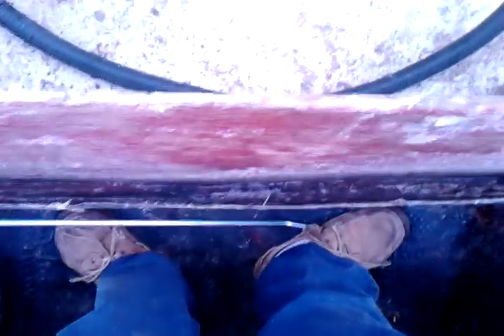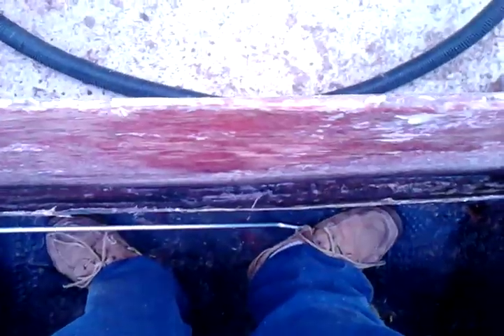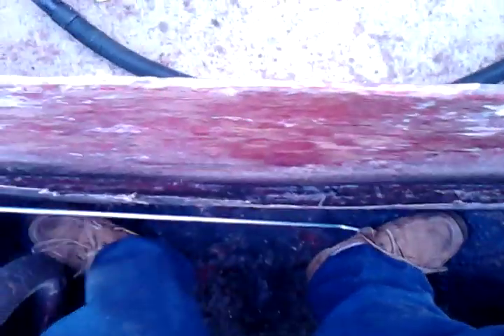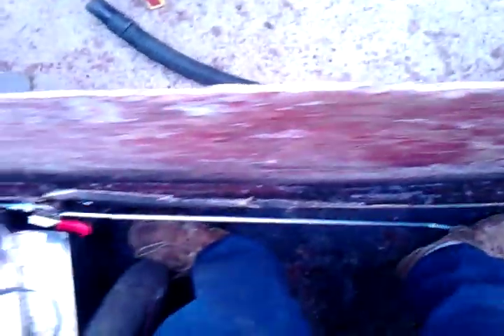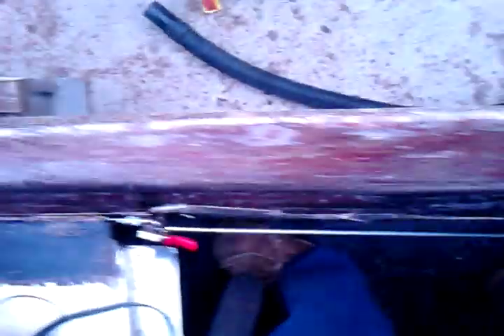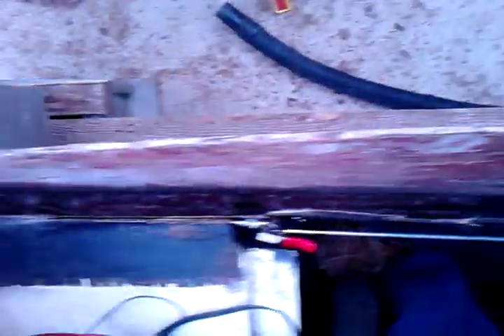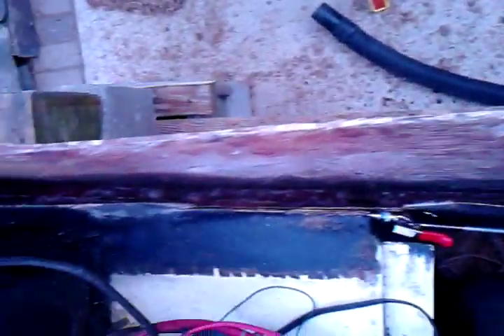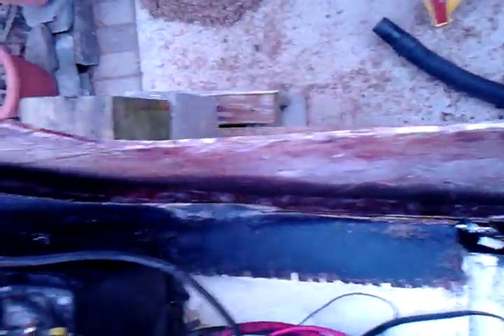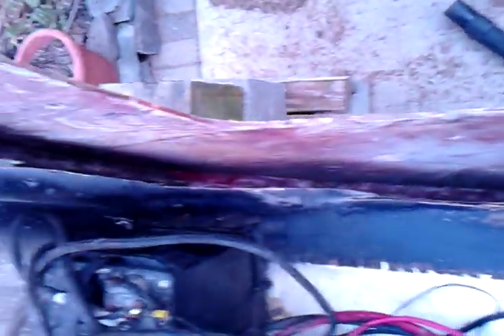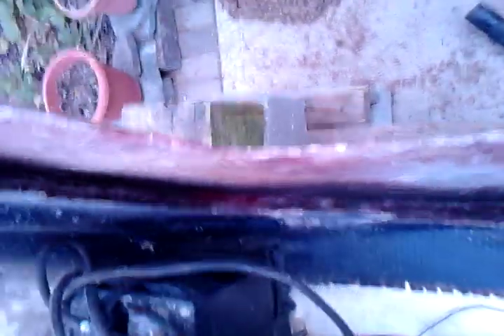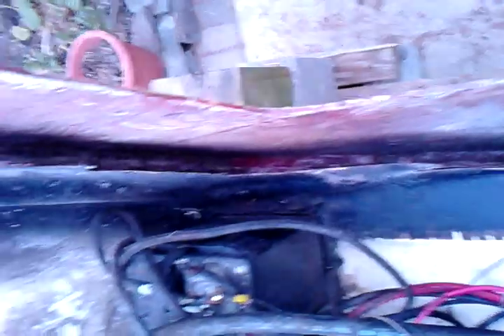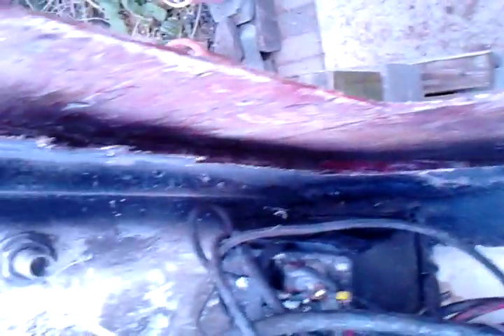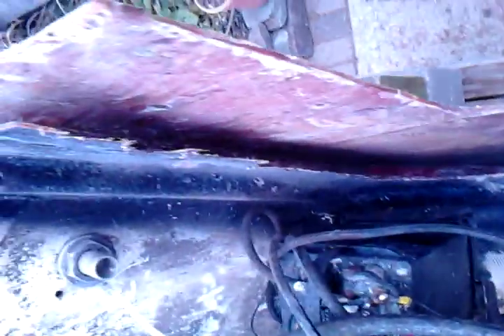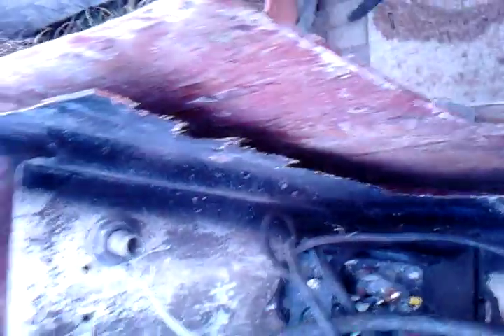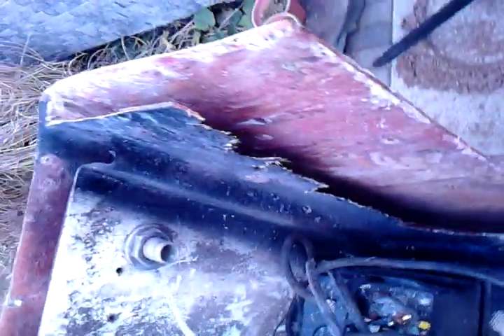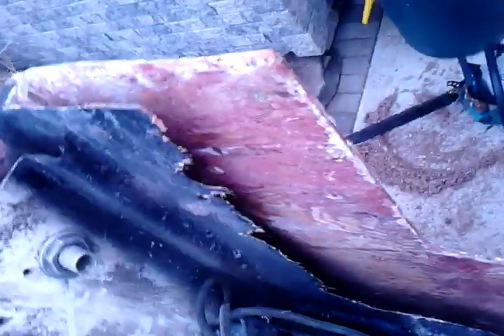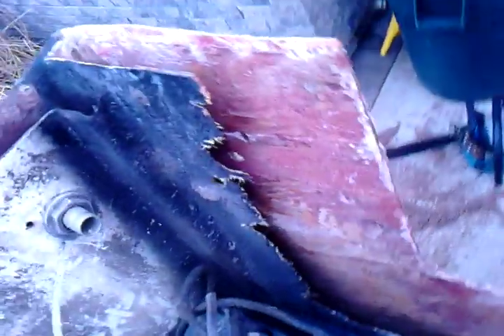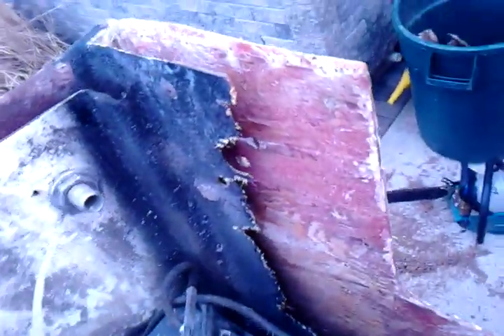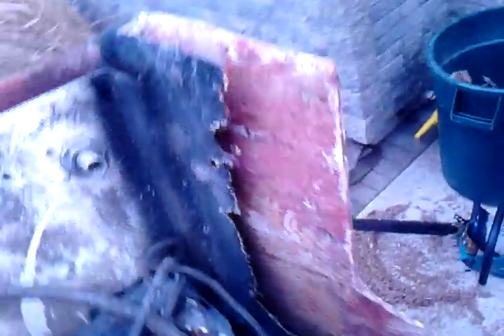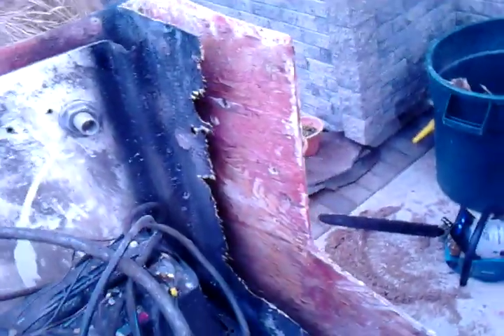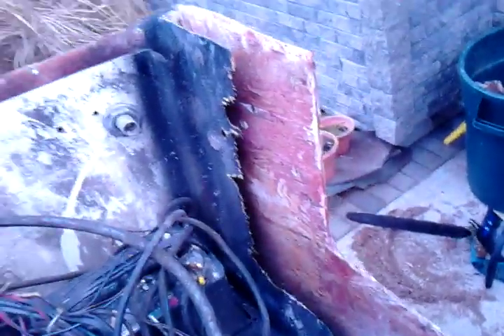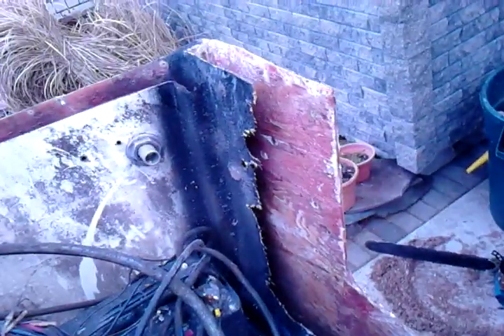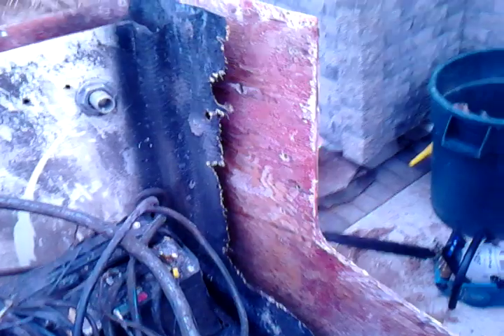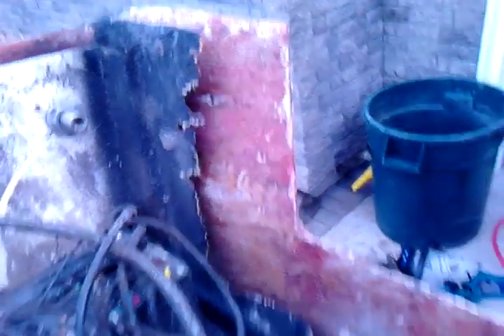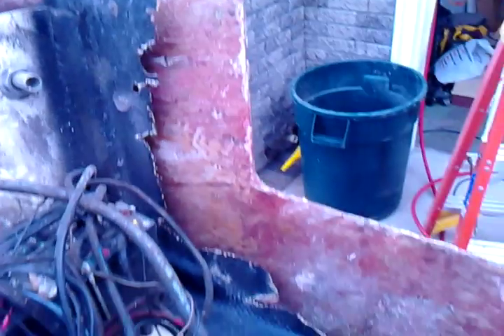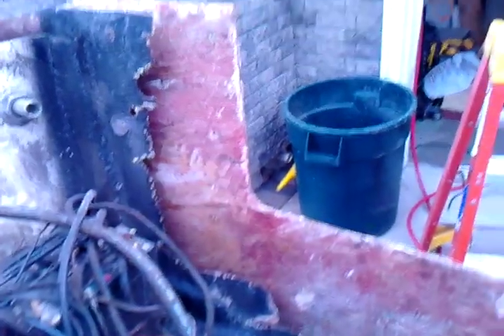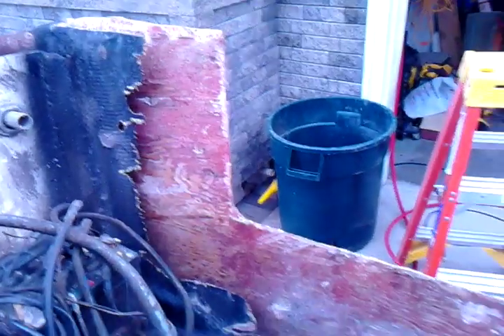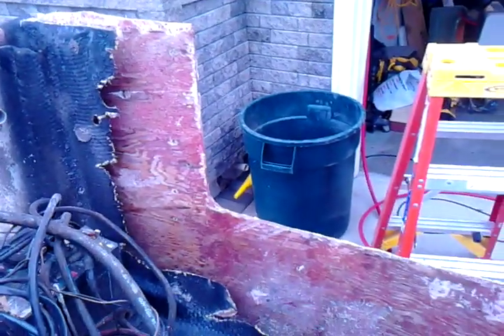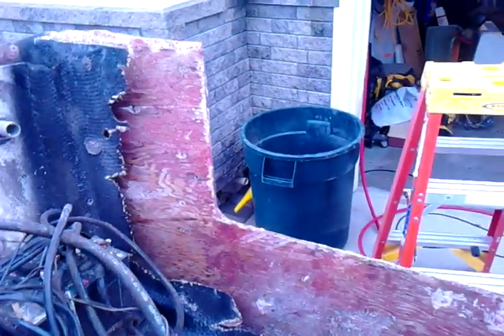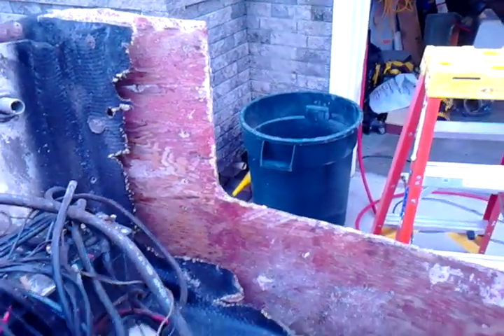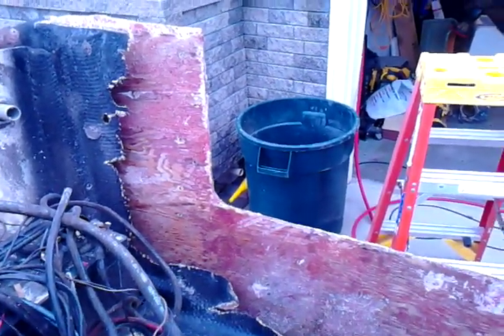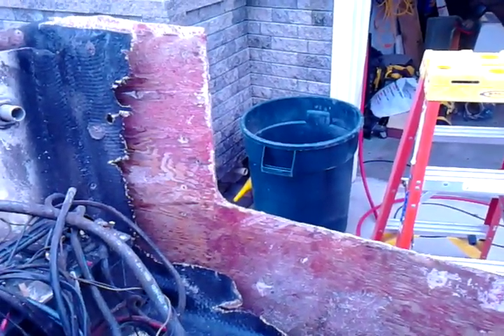See down inside of there? Everything's gone — we just got glass. We're gonna have to lay up a new inner skin. We're gonna build a form and lay up a new inner skin, and then pour the cast.